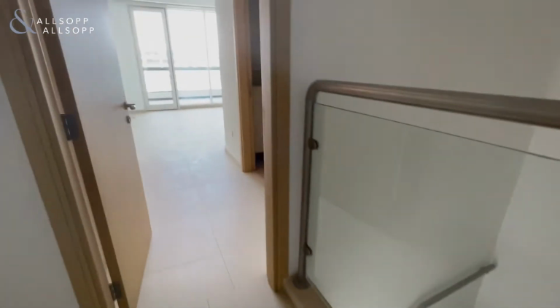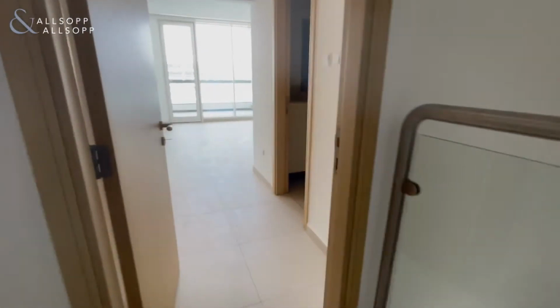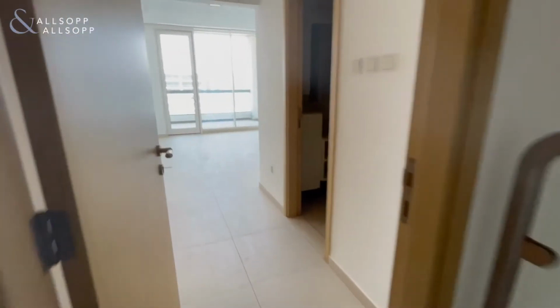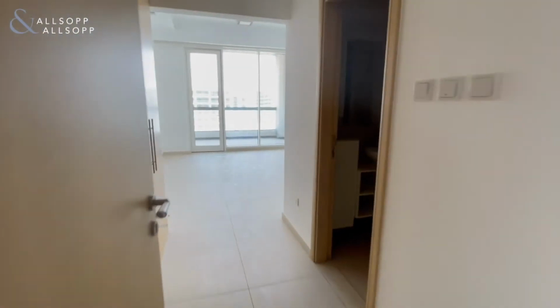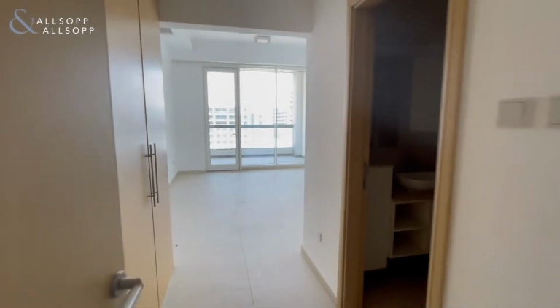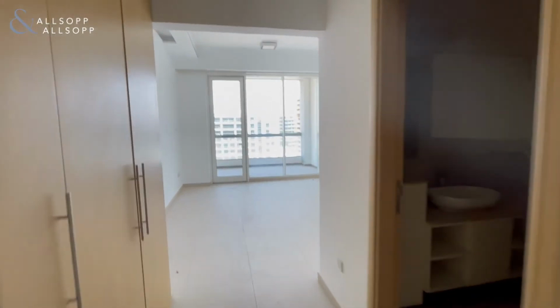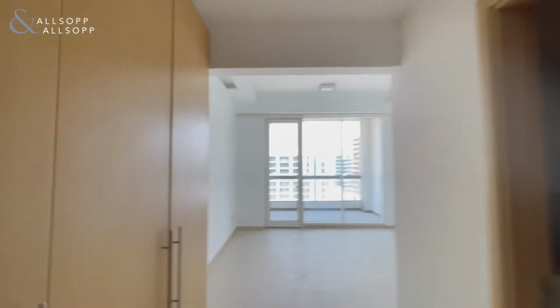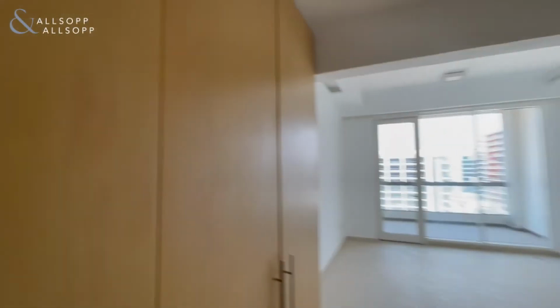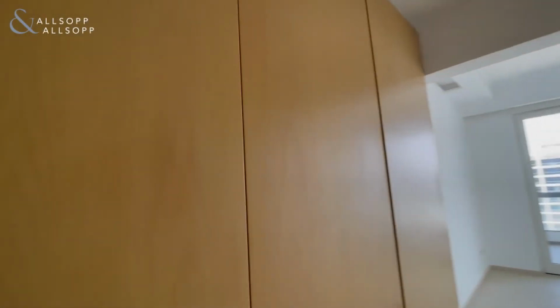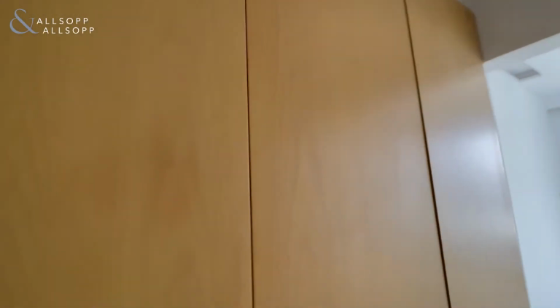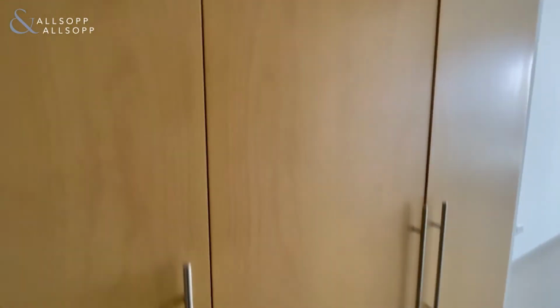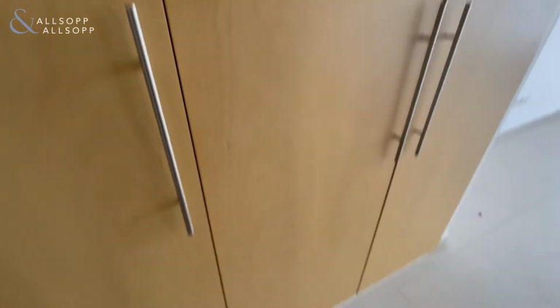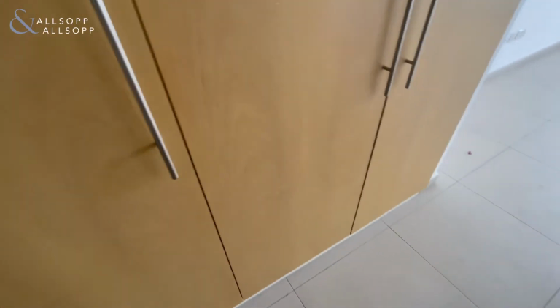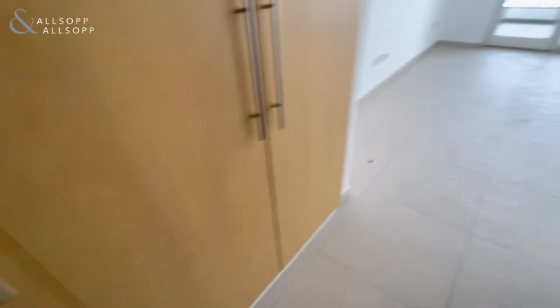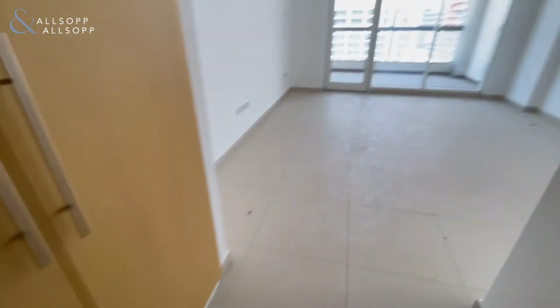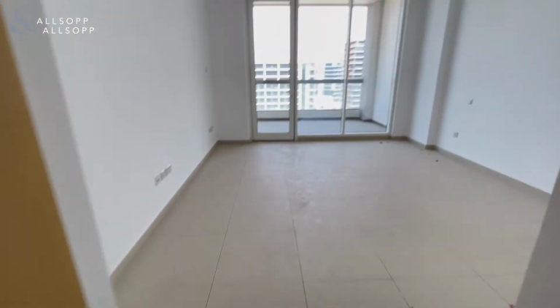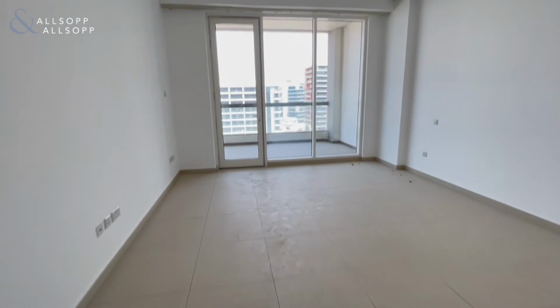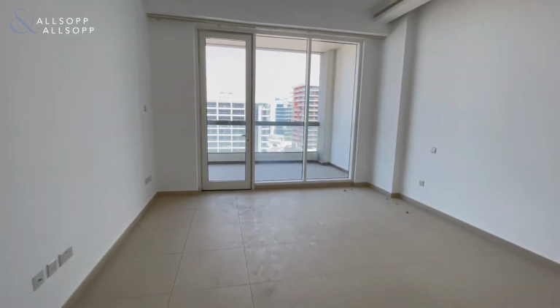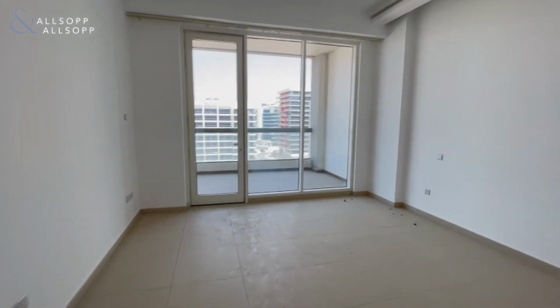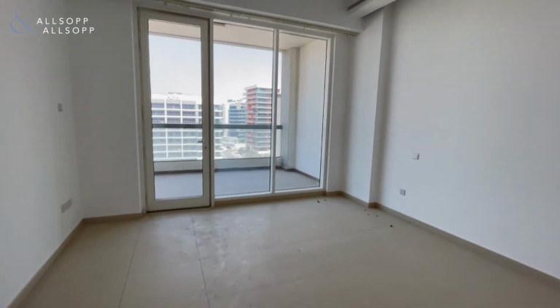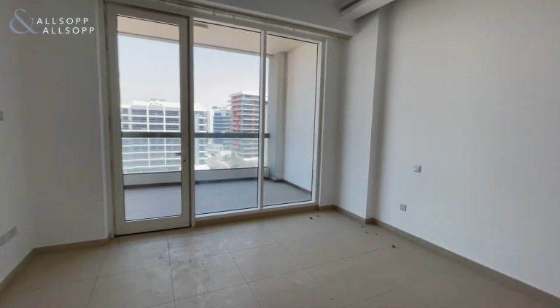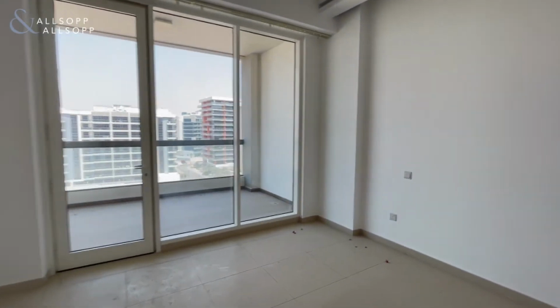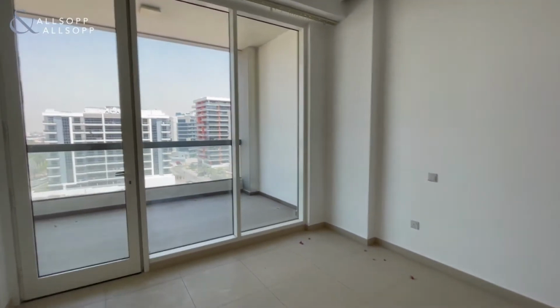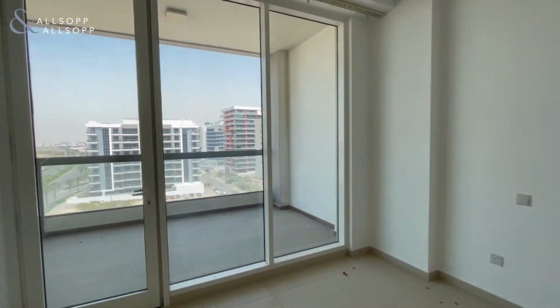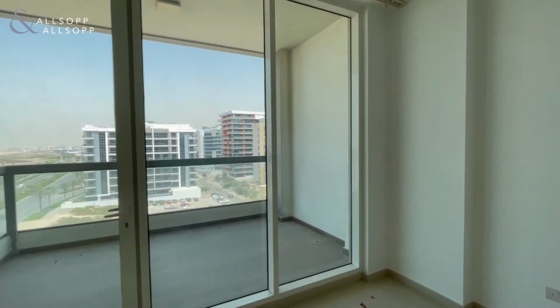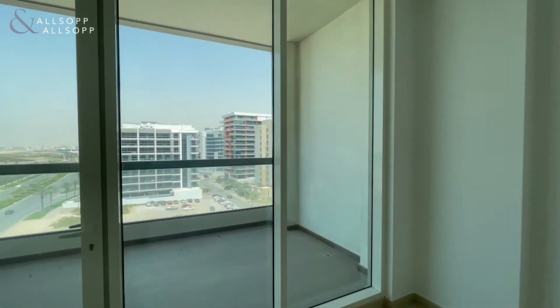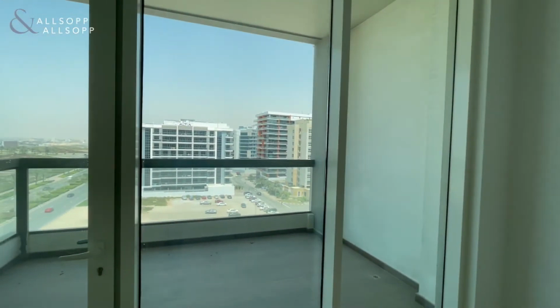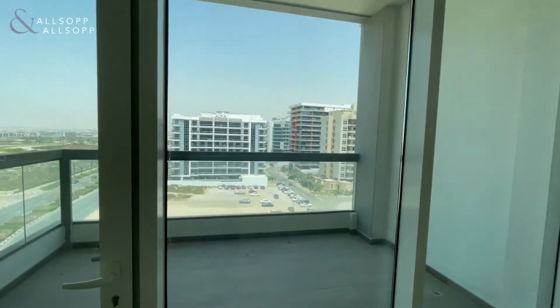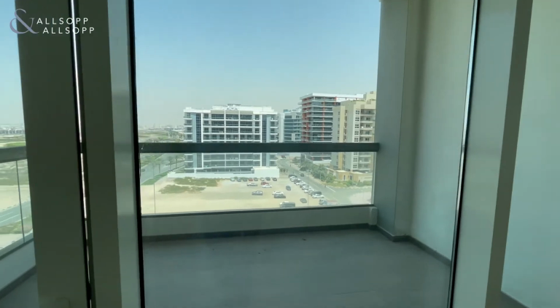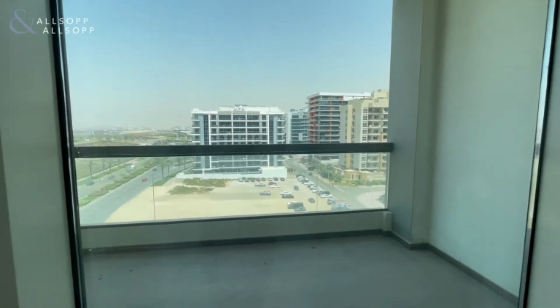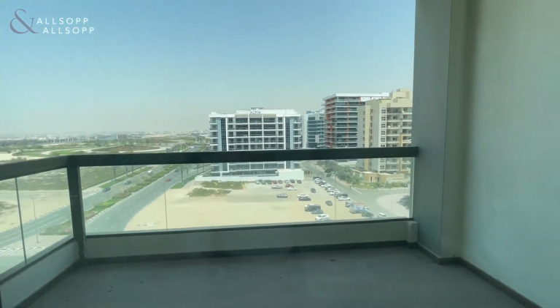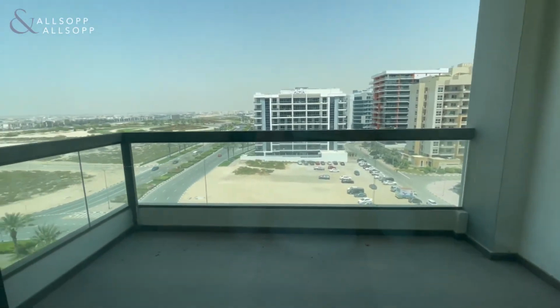Here we have the master bedroom with built-in wardrobes as well, and another private terrace for the apartment.